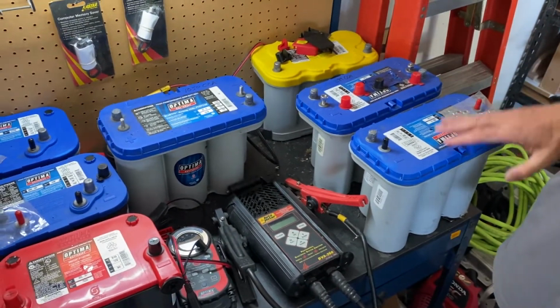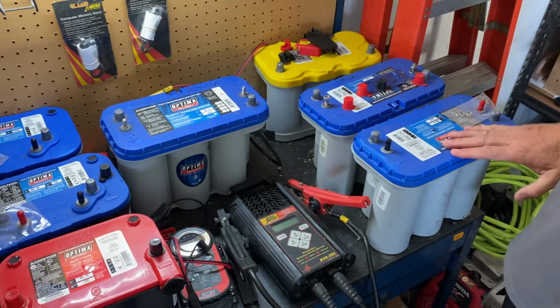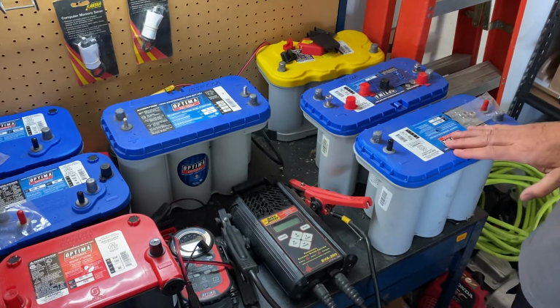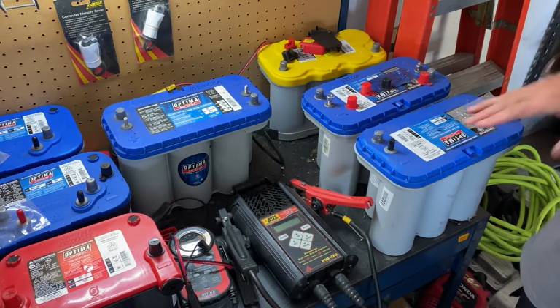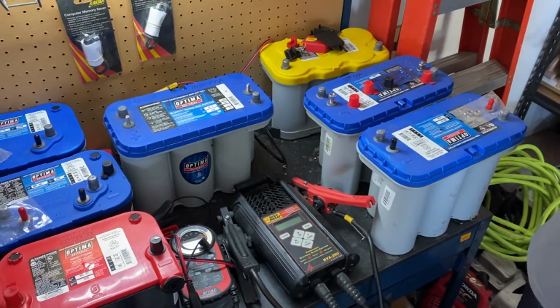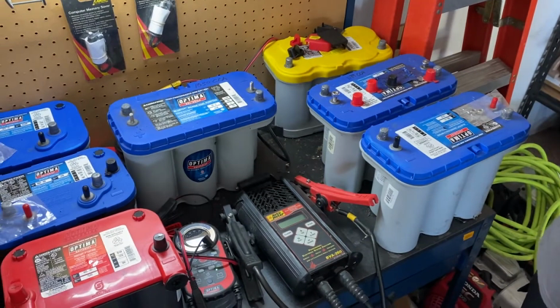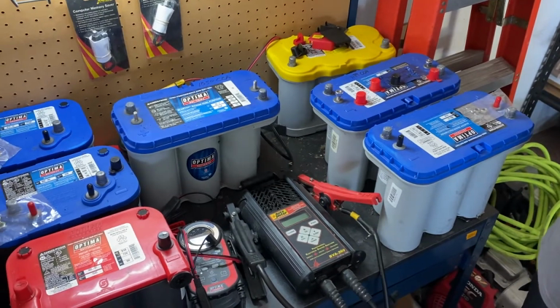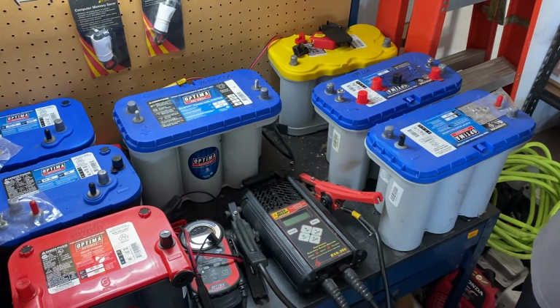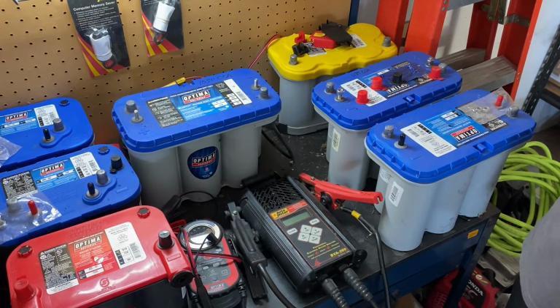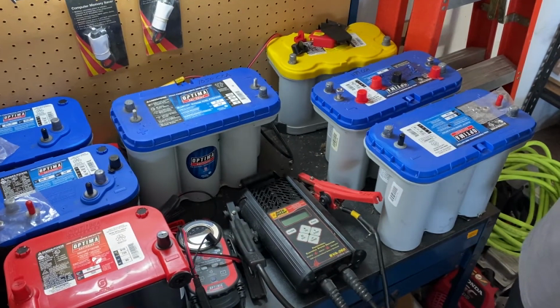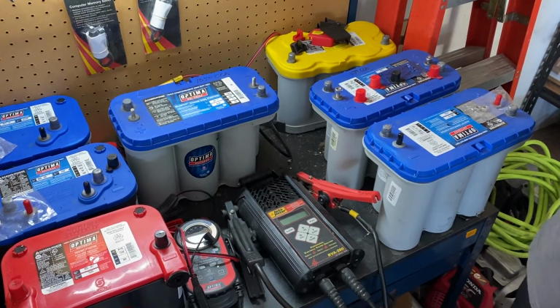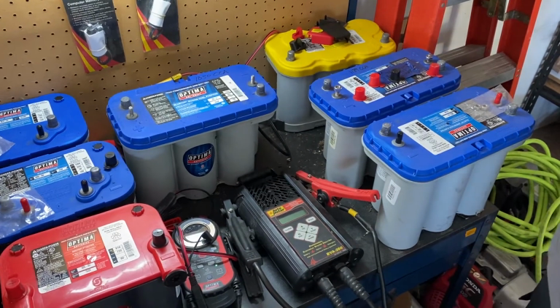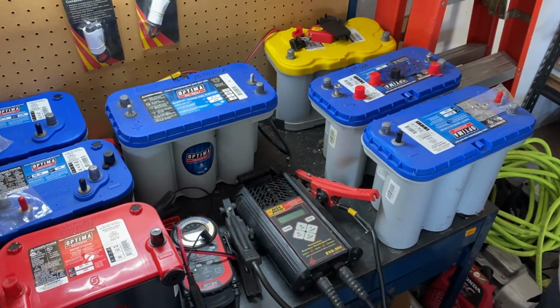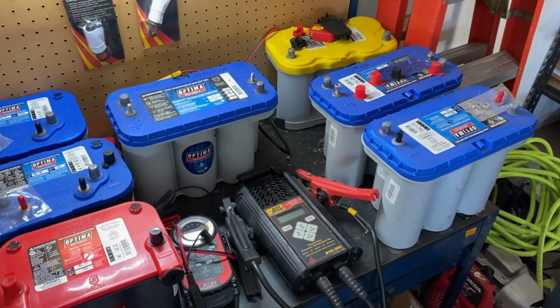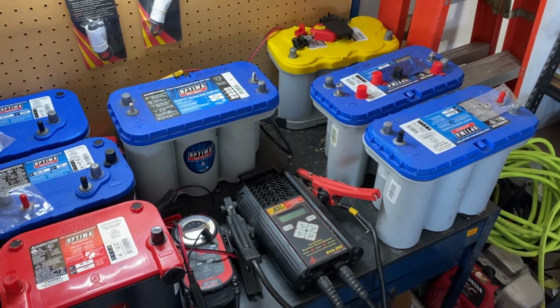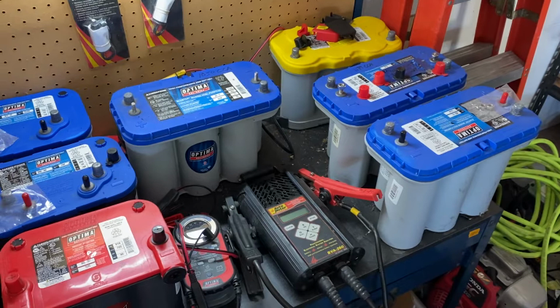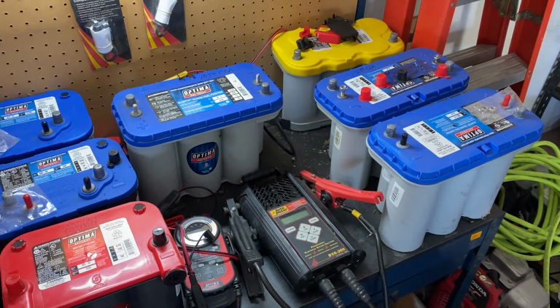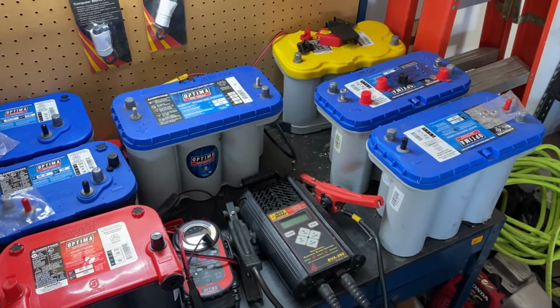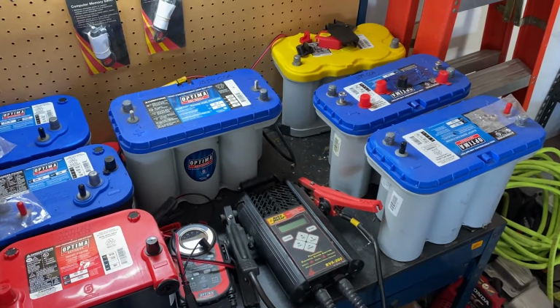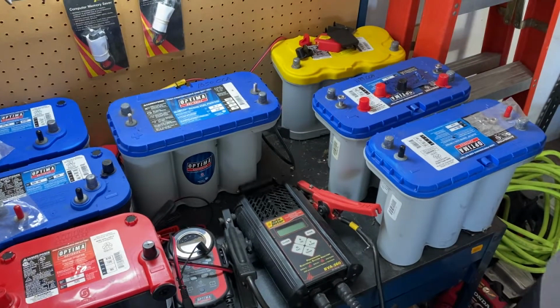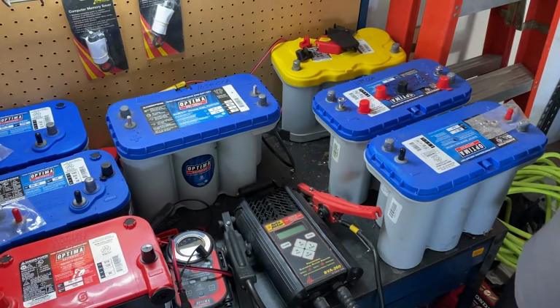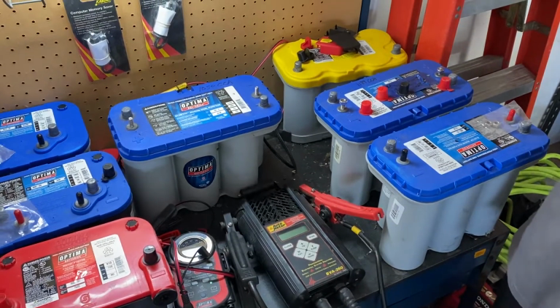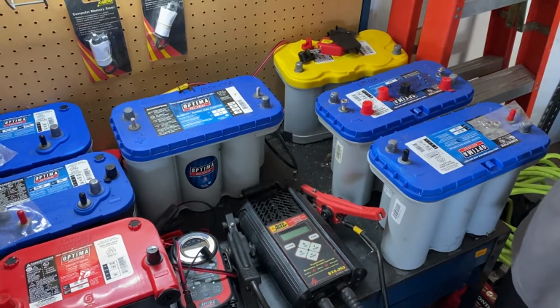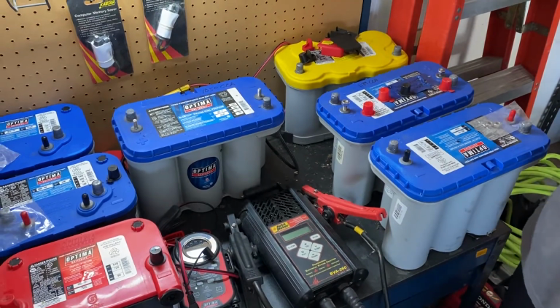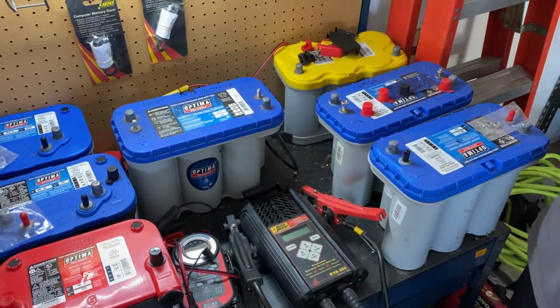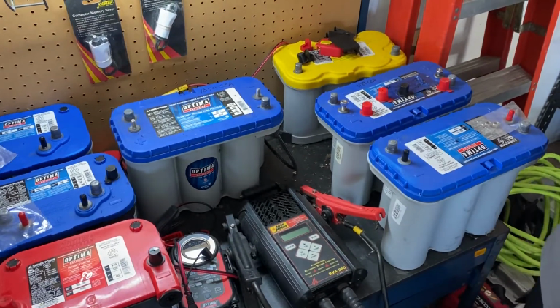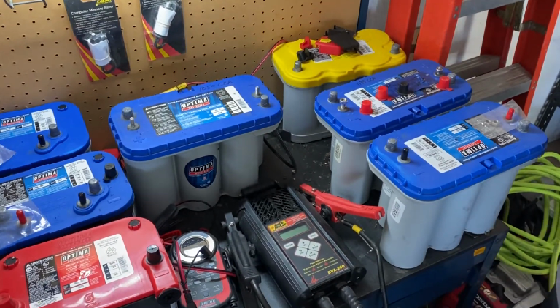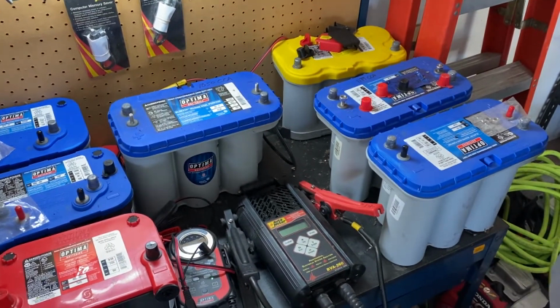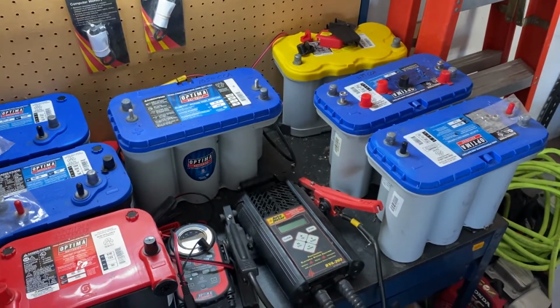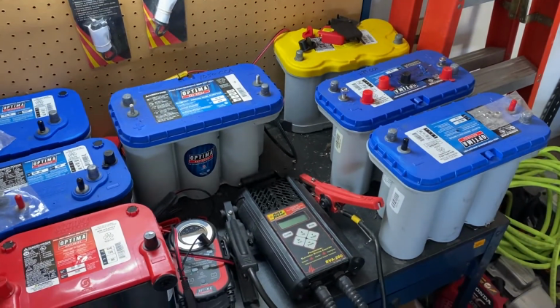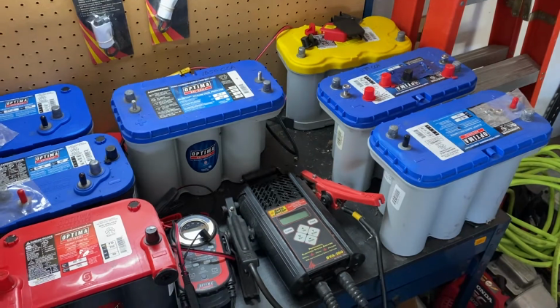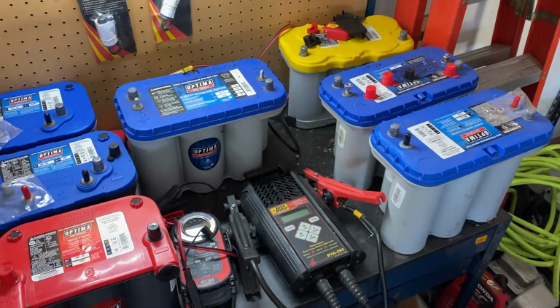If you tried to charge it with your own charger and it wouldn't work, there's a good possibility that charger won't recognize or charge a battery that's been discharged below 10.5 volts — that's pretty common.